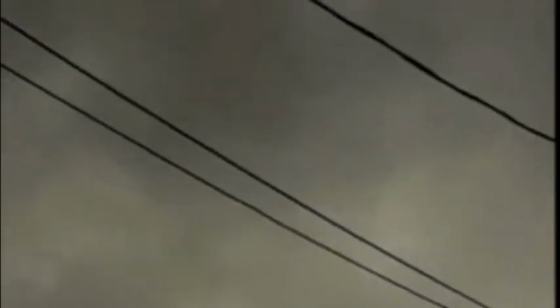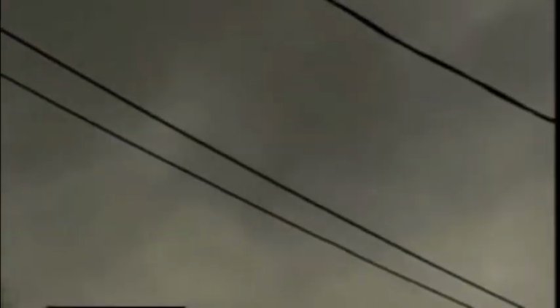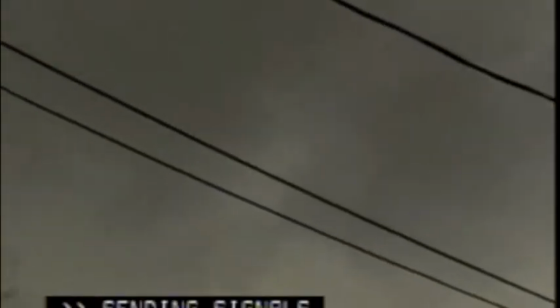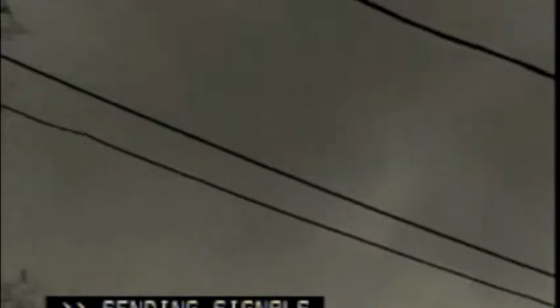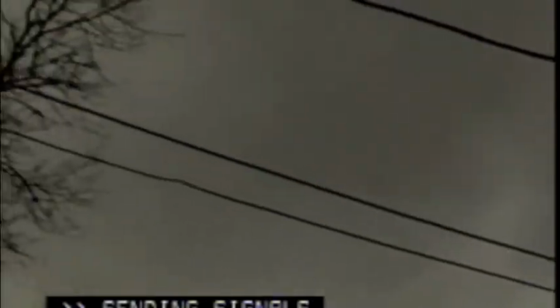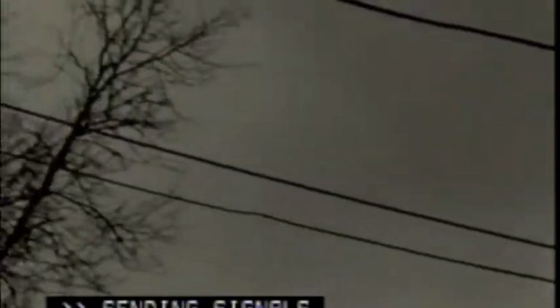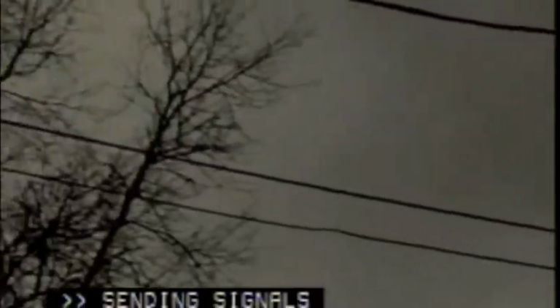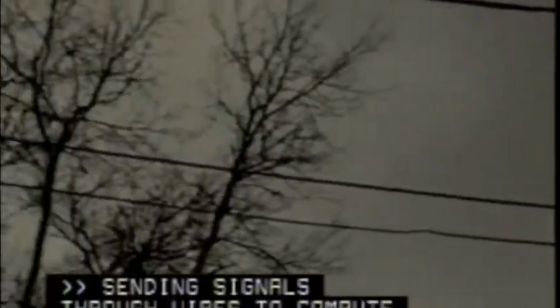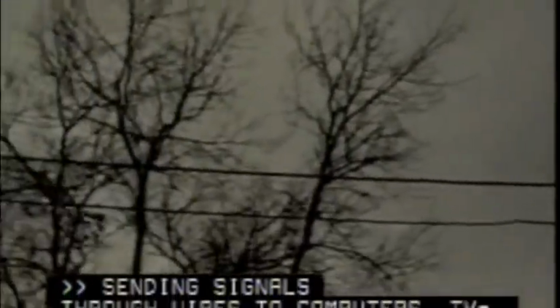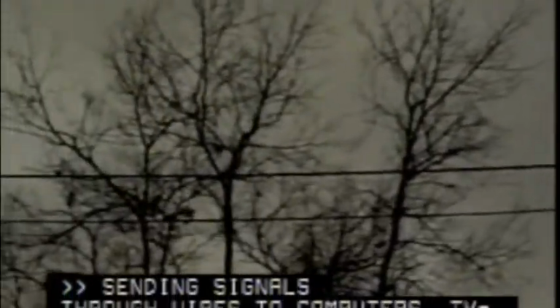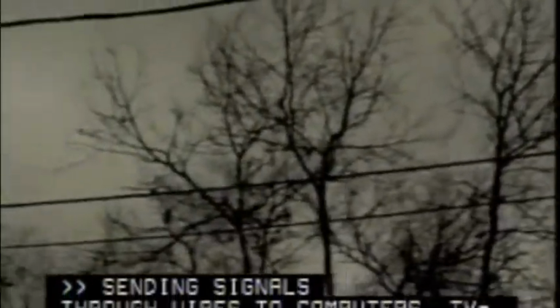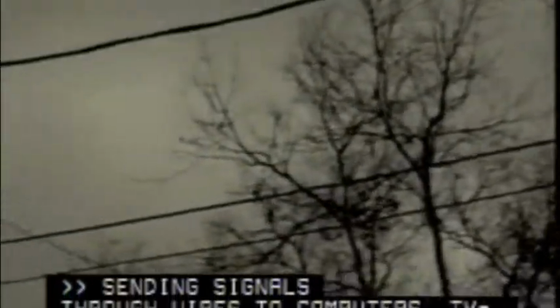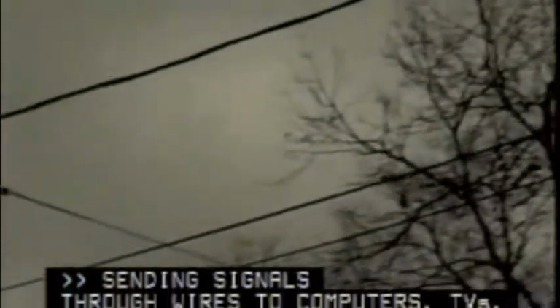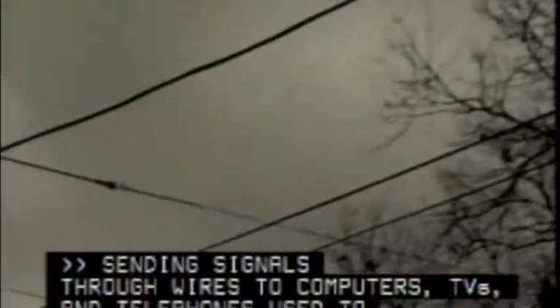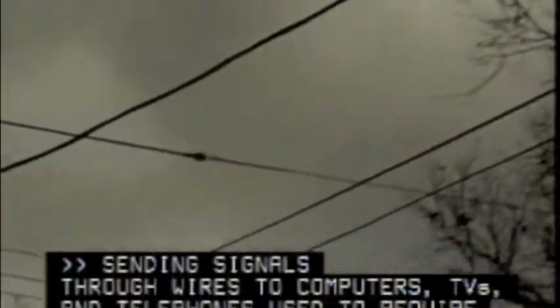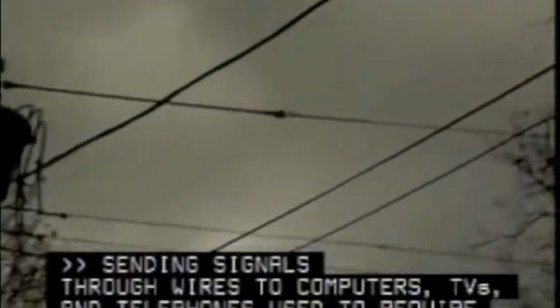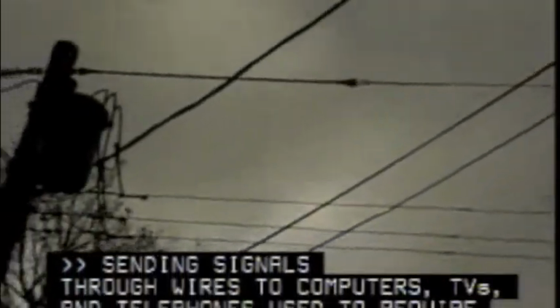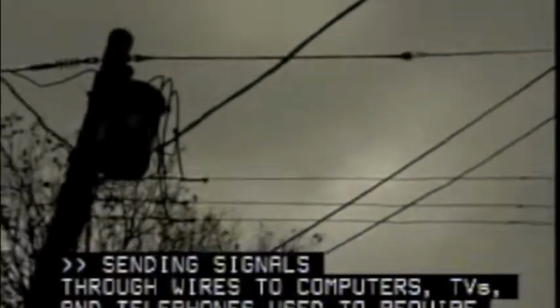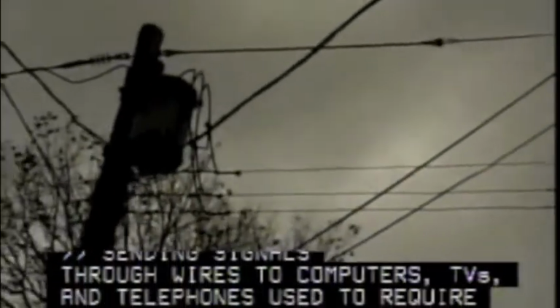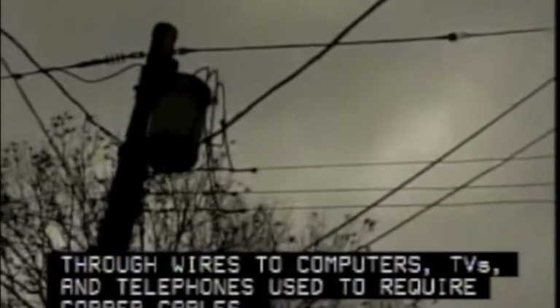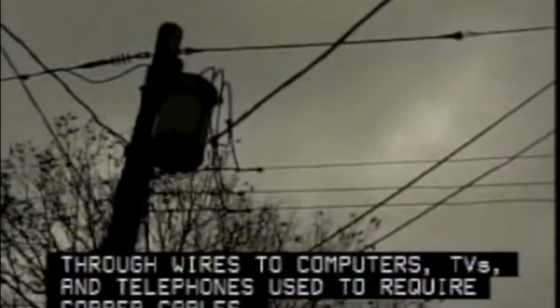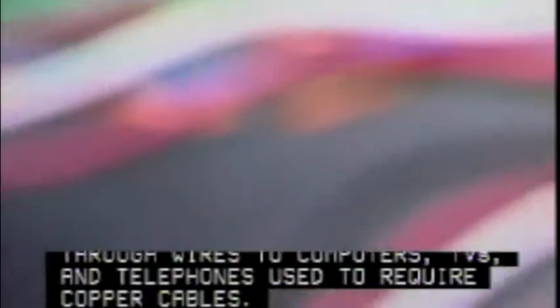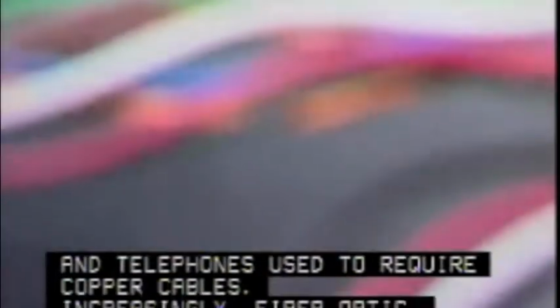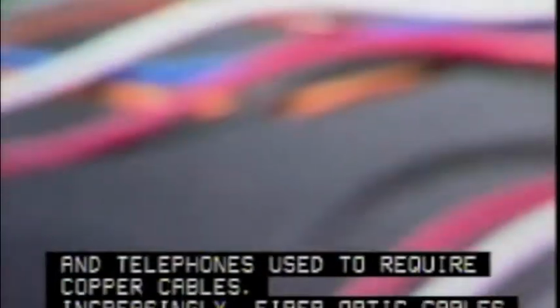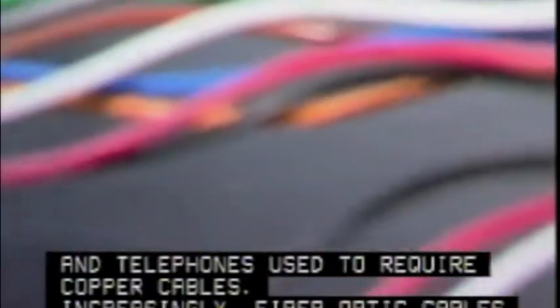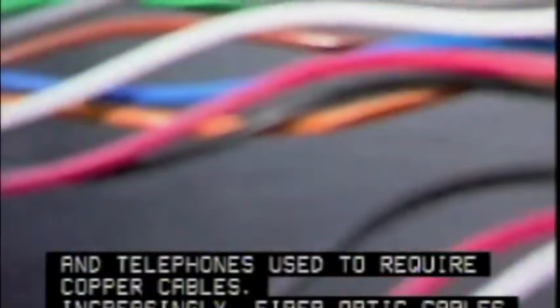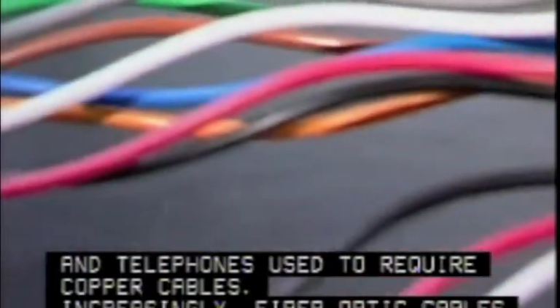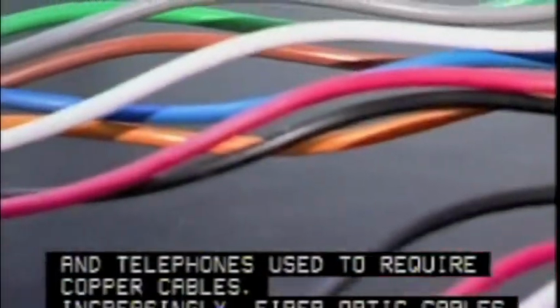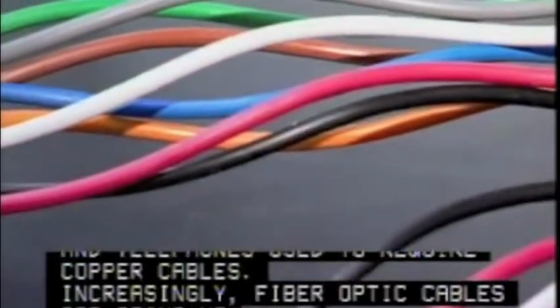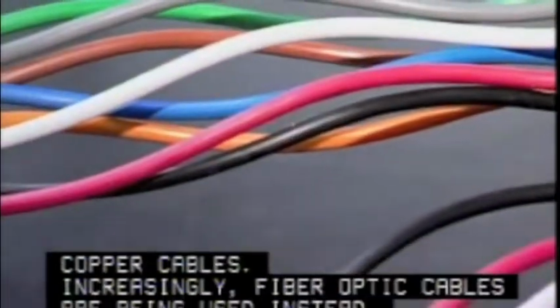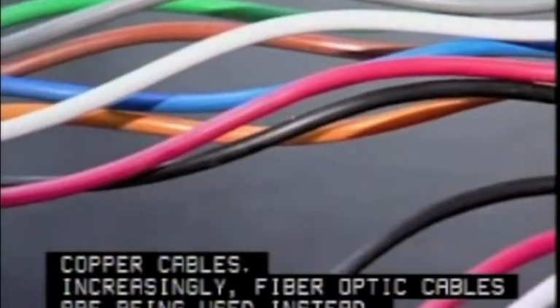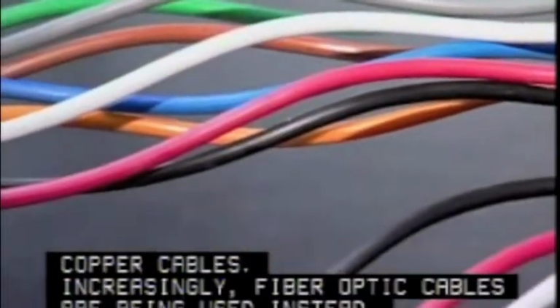Sending signals through wires to computers, TVs, and telephones used to require copper cables. Increasingly, fiber-optic cables are being used instead.